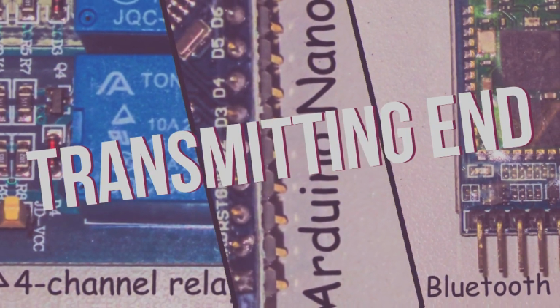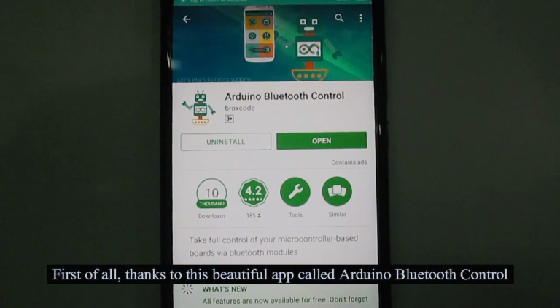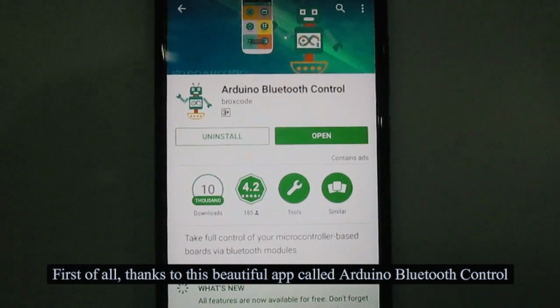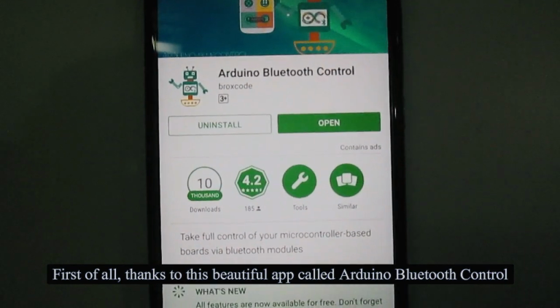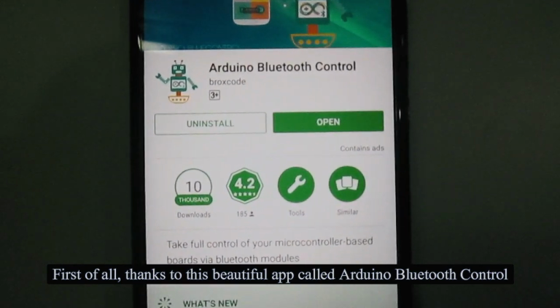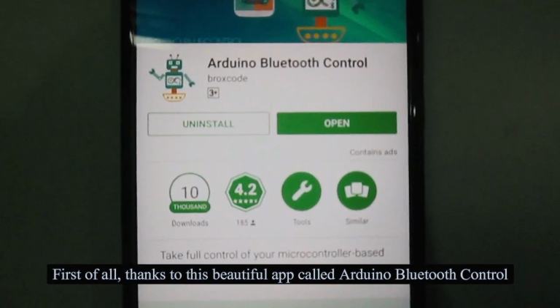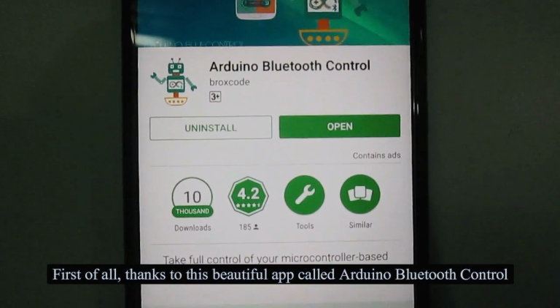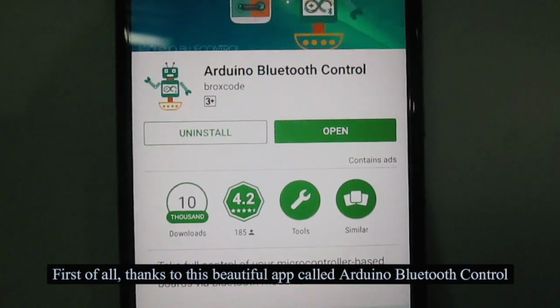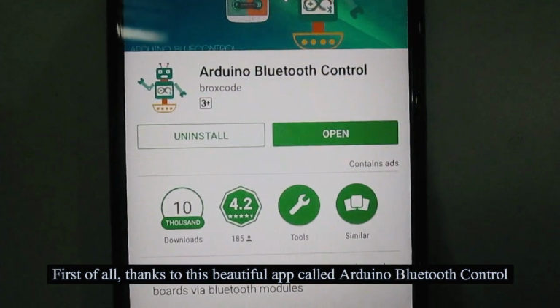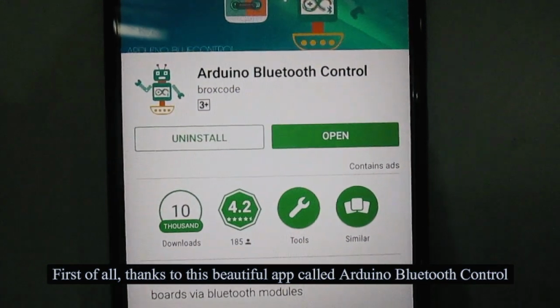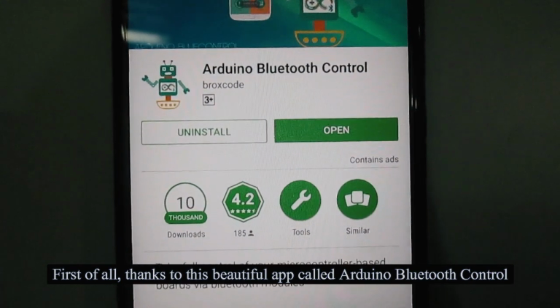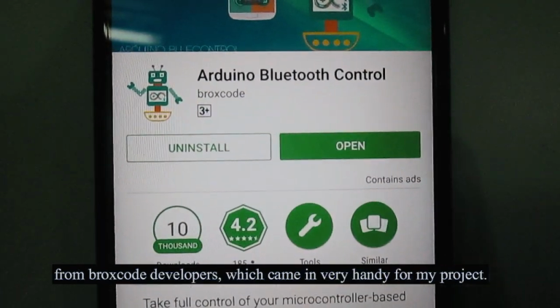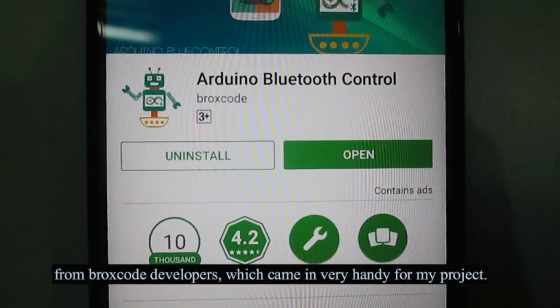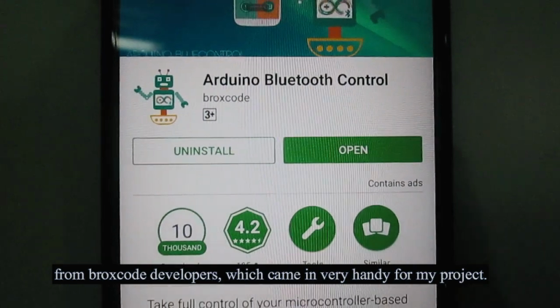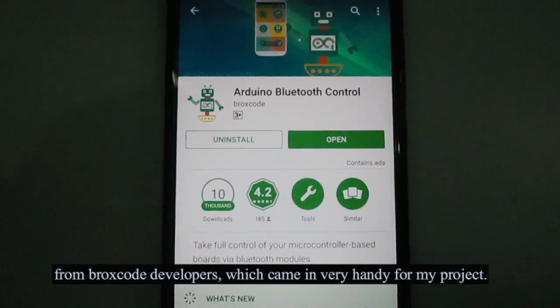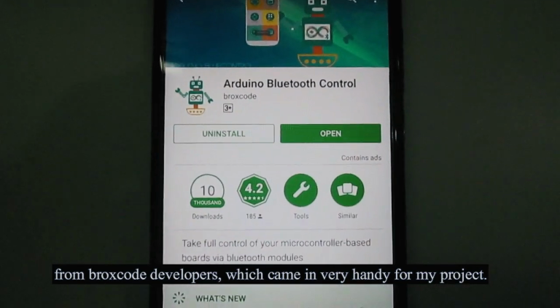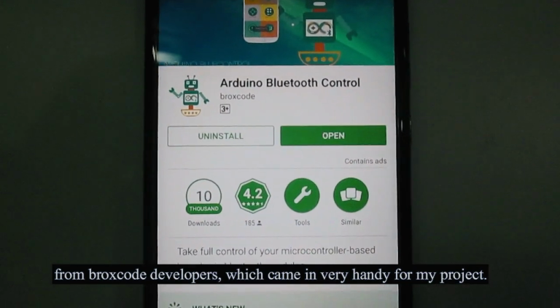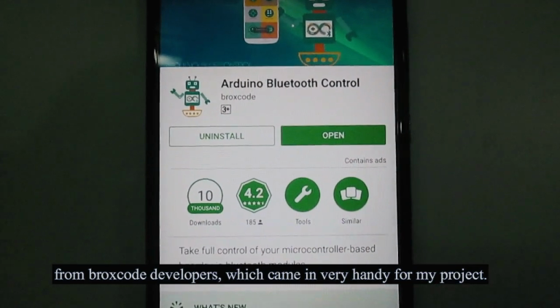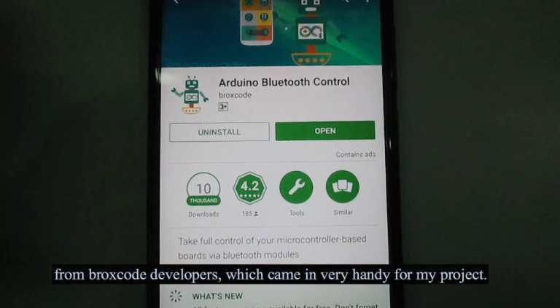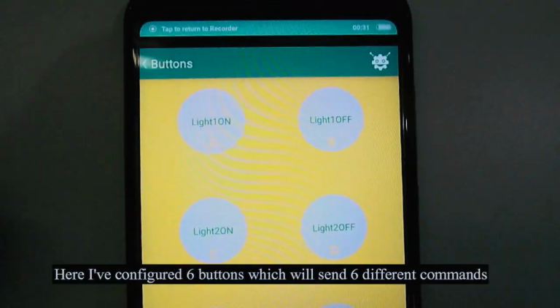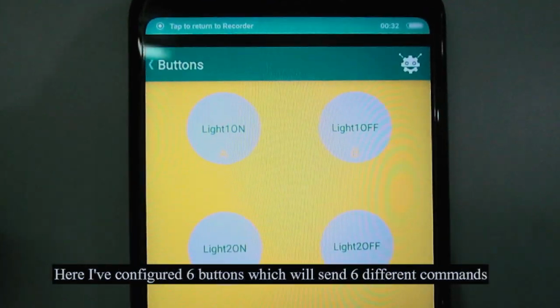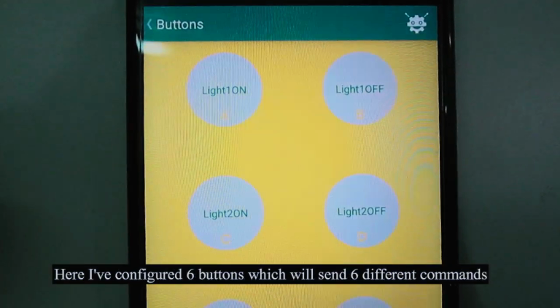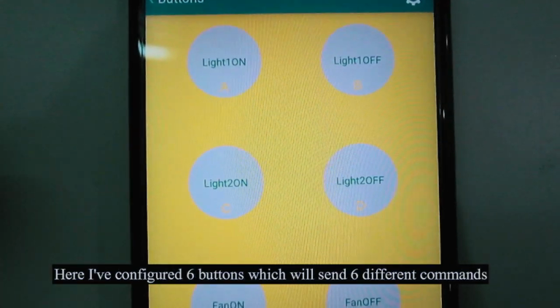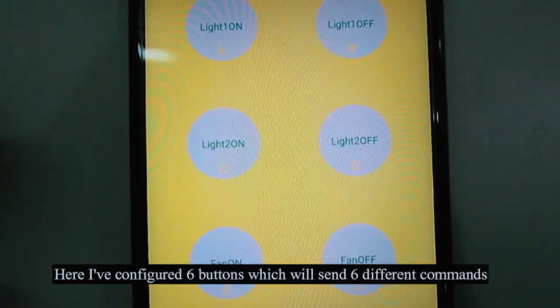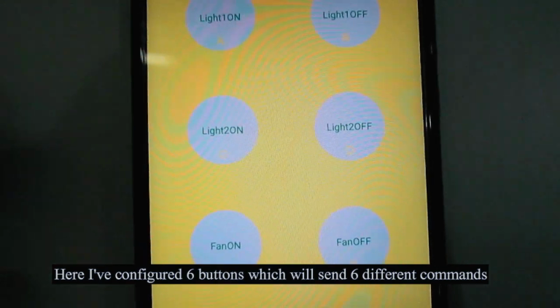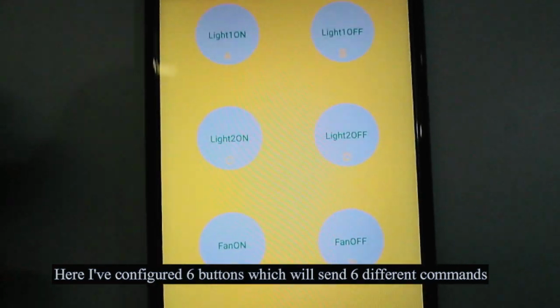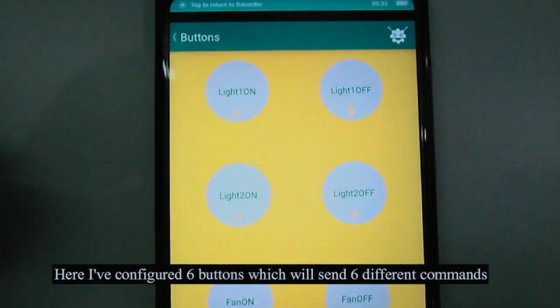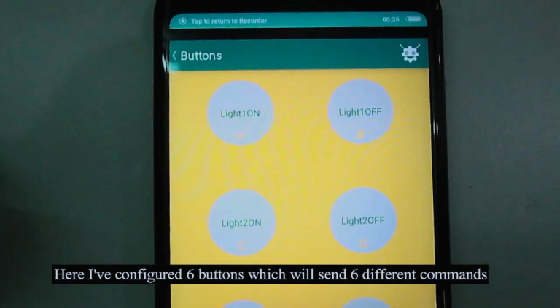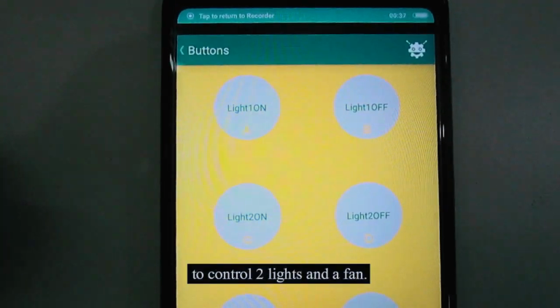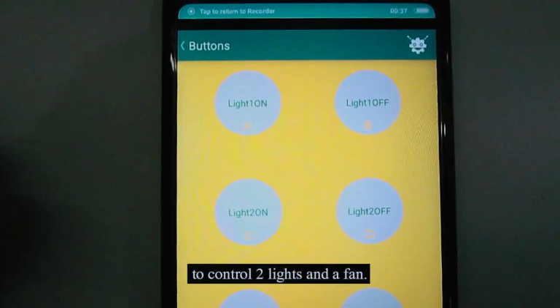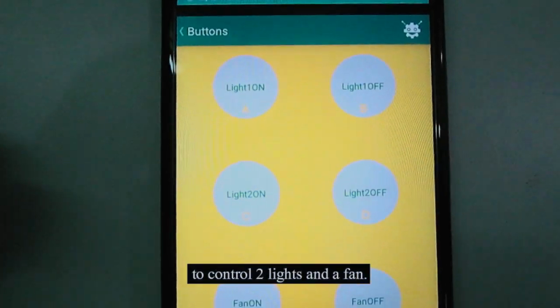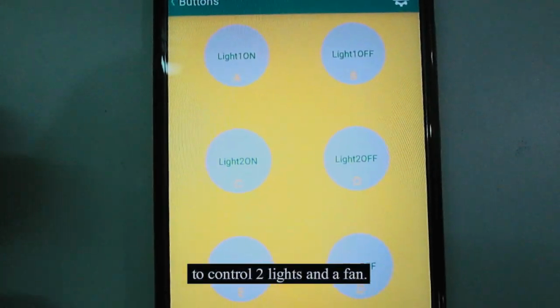First of all, thanks to this beautiful app called Arduino Bluetooth Control from Broxcore developers, which came in very handy for my project. Here I have configured 6 buttons which will send 6 different commands to control 2 lights and a fan.